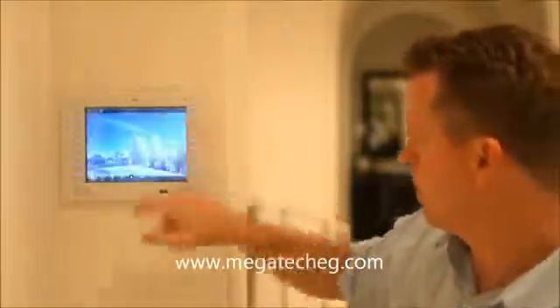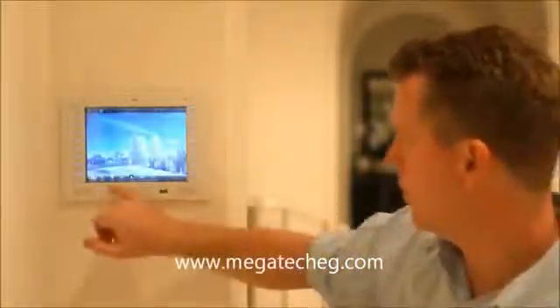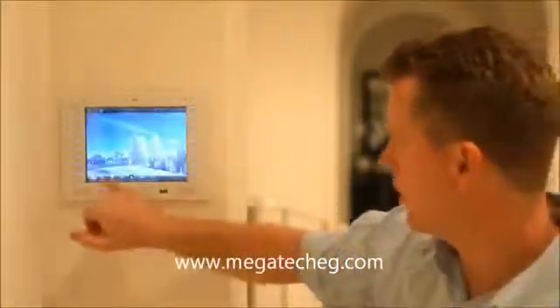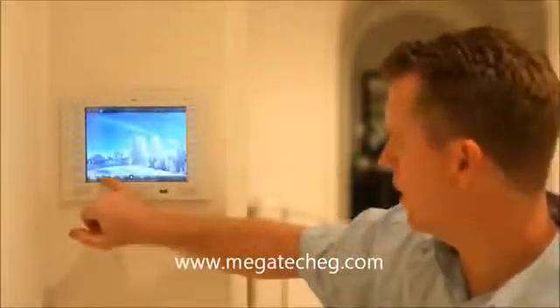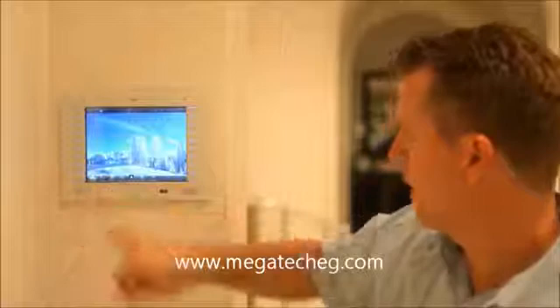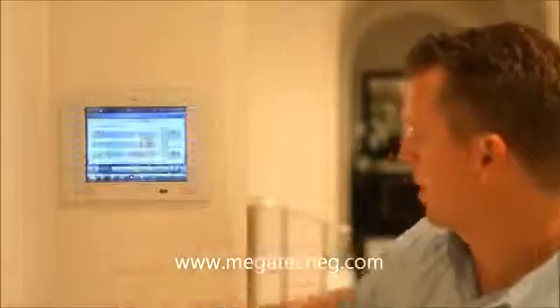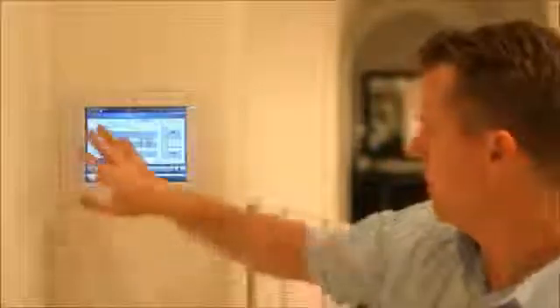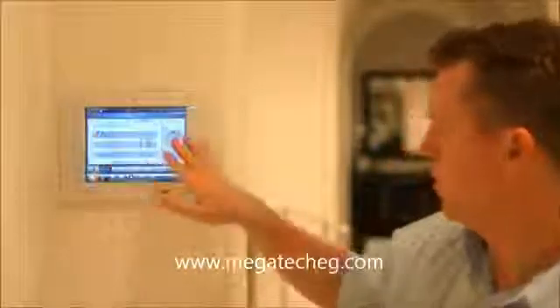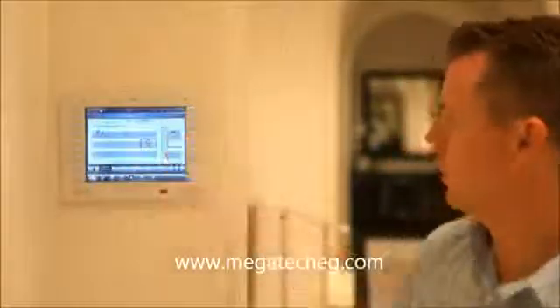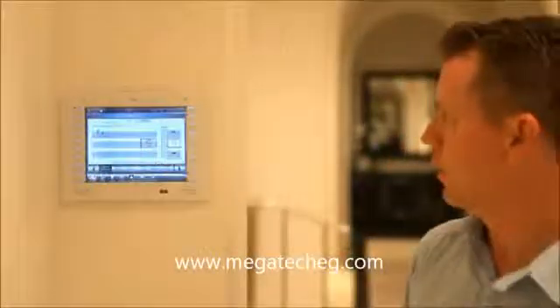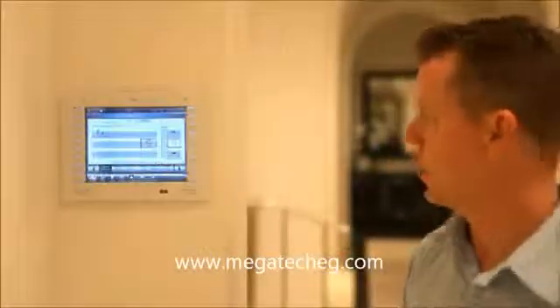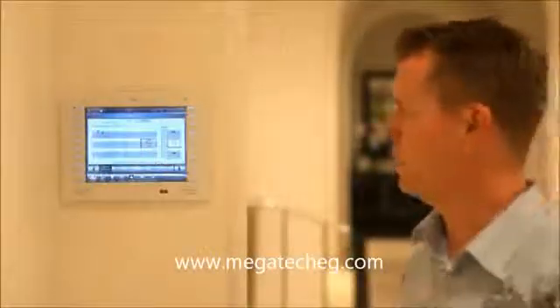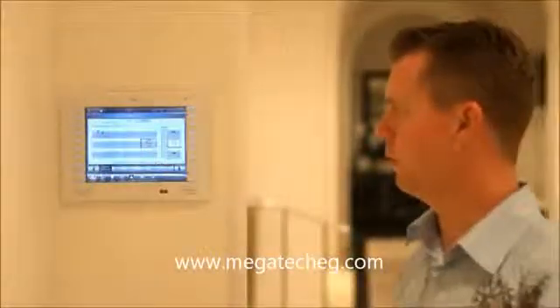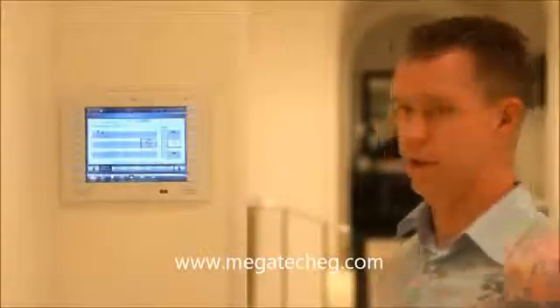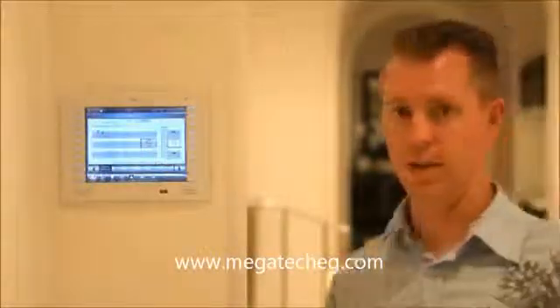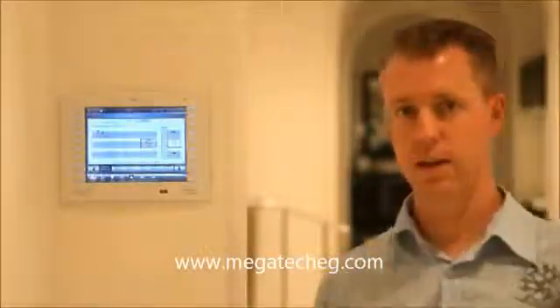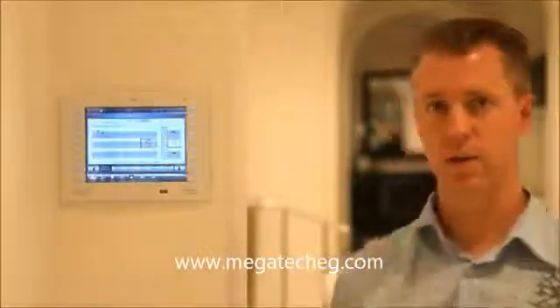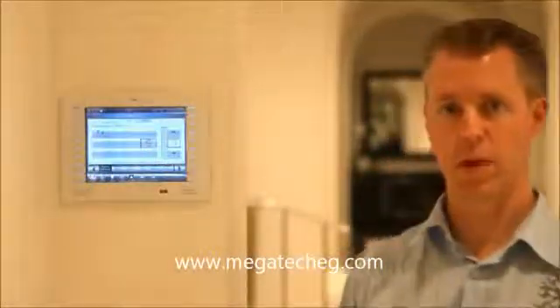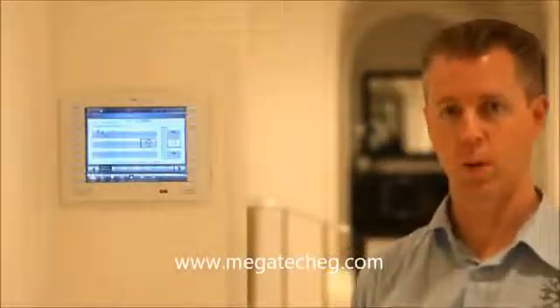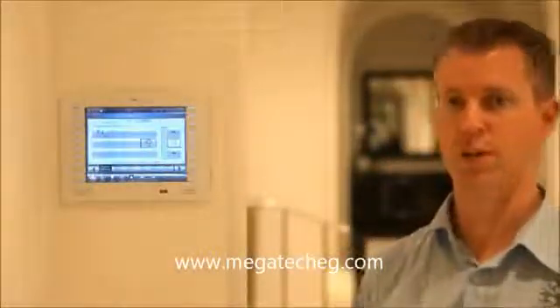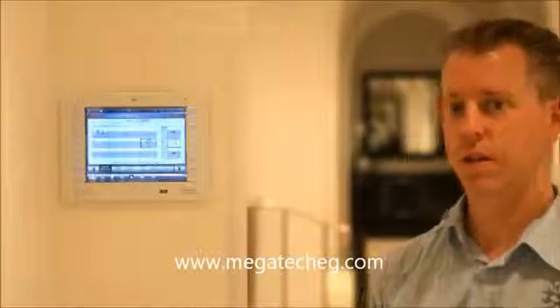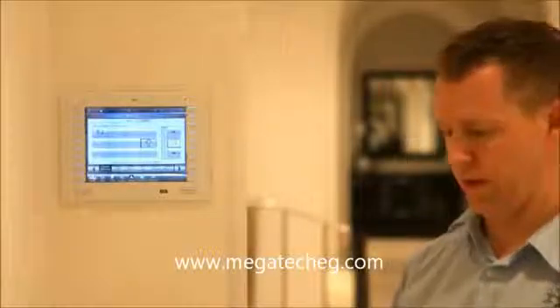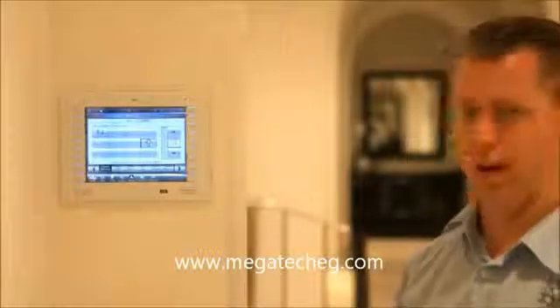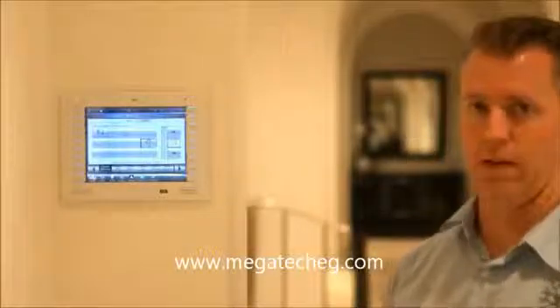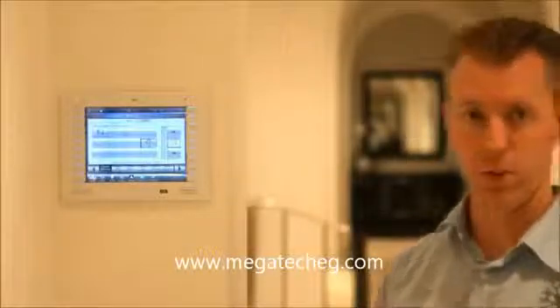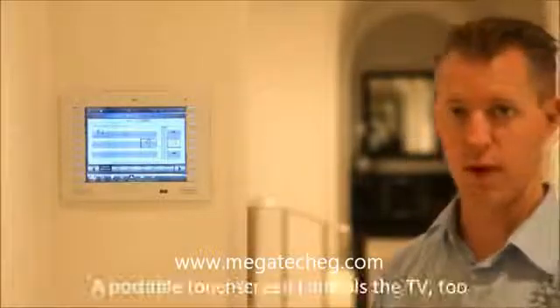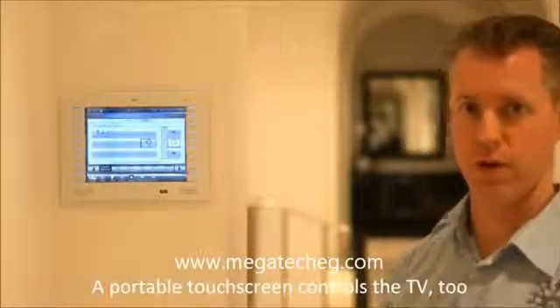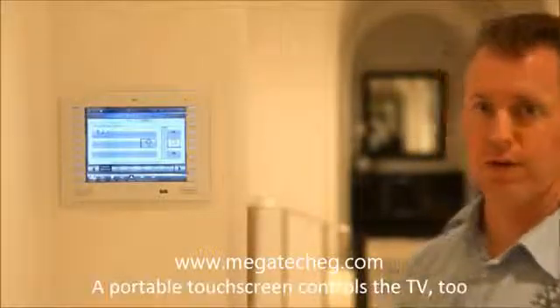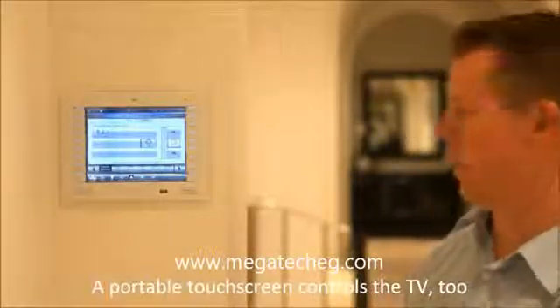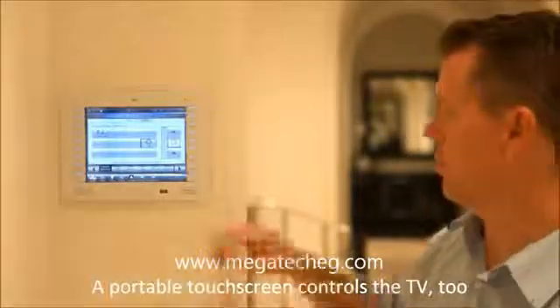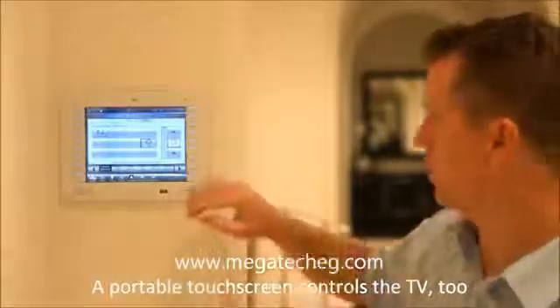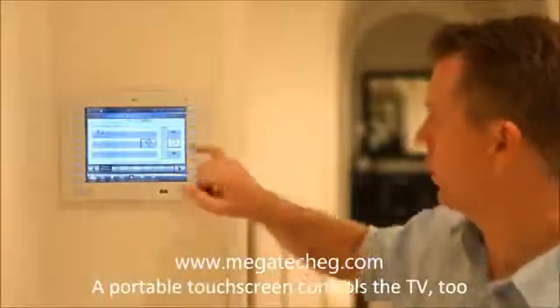Coming back to the main menu again, I've got my video menu. On my TV I can determine what I want to watch, be it a Blu-ray or a DirecTV or a cable box, whatever.